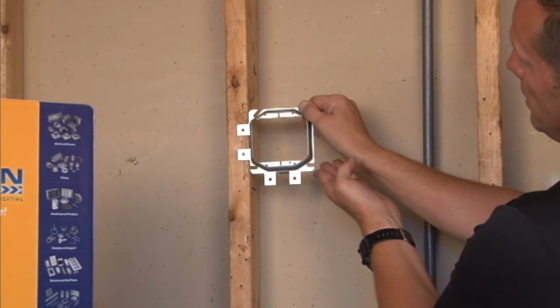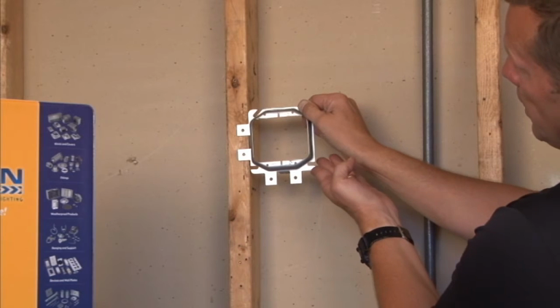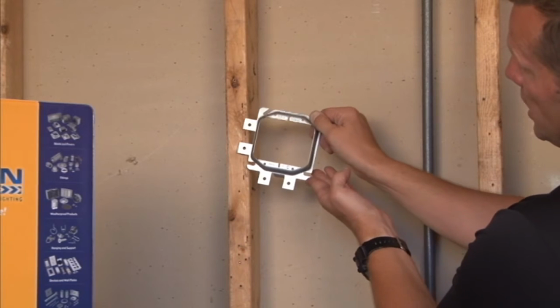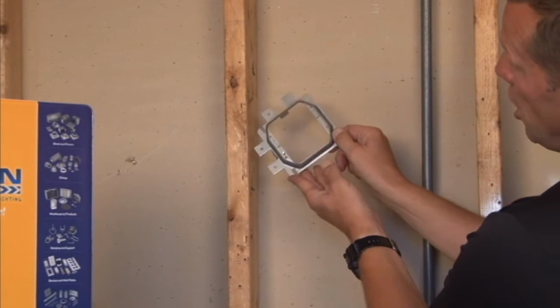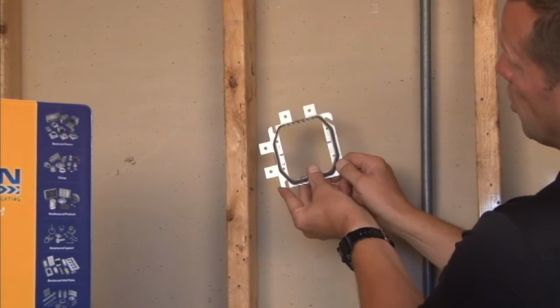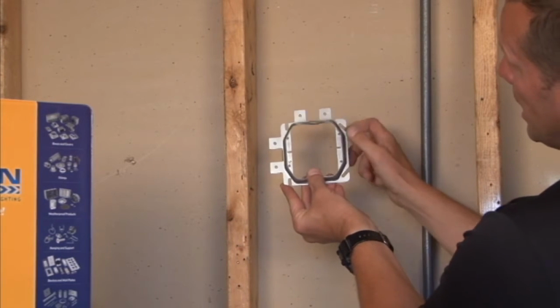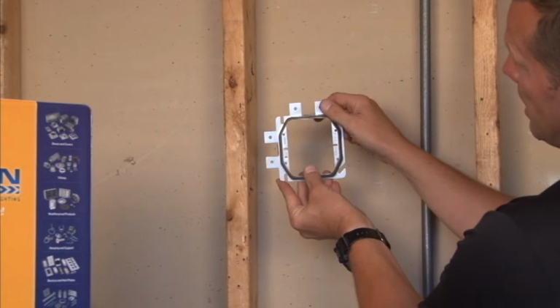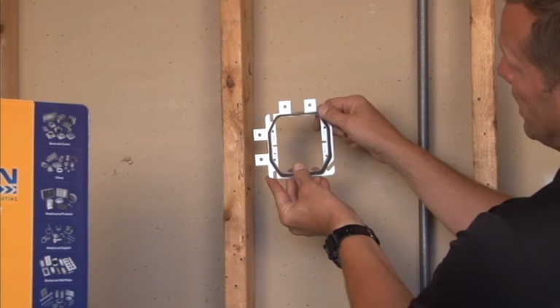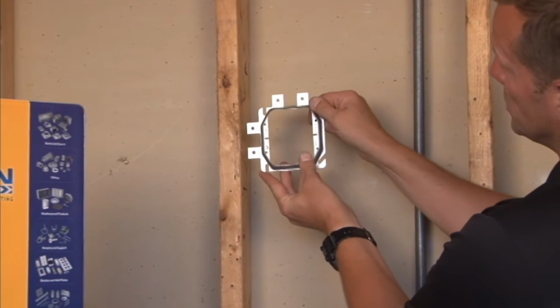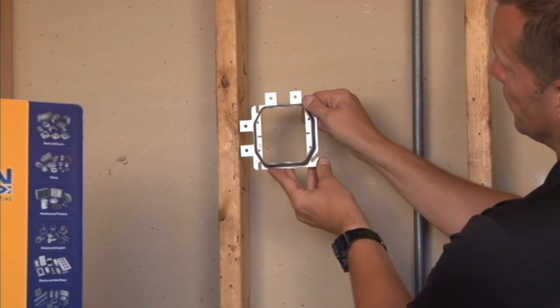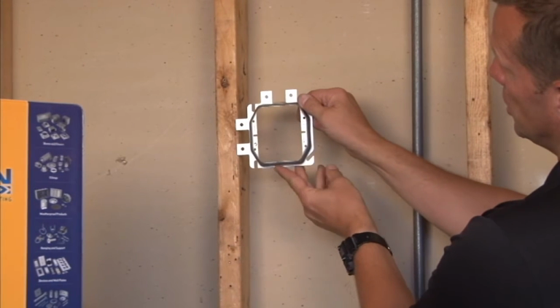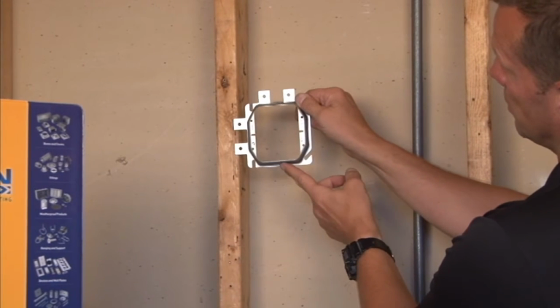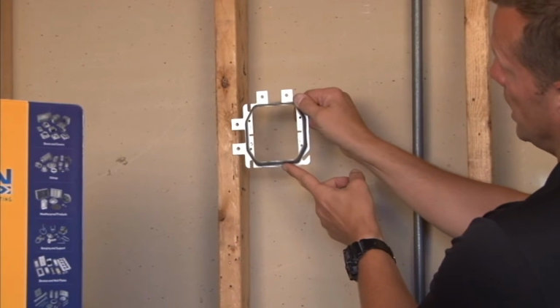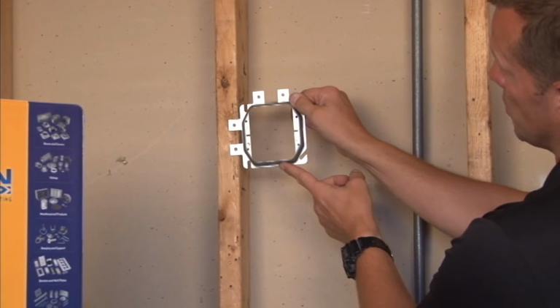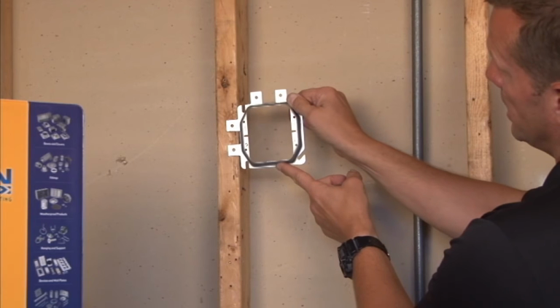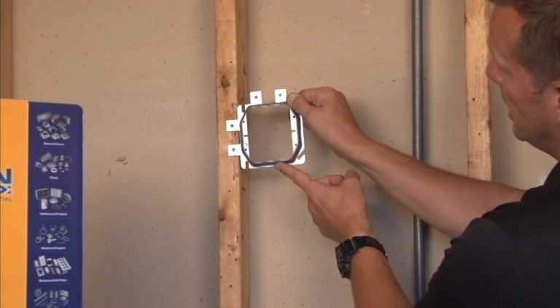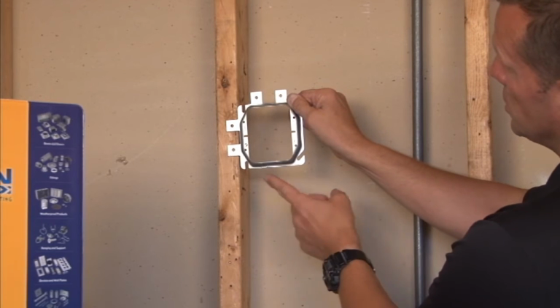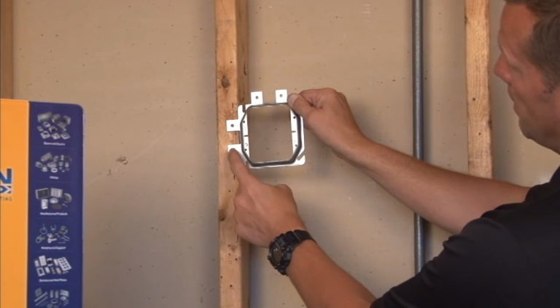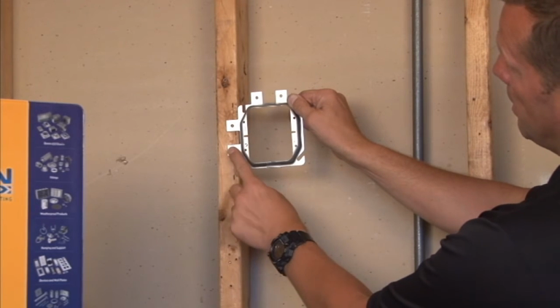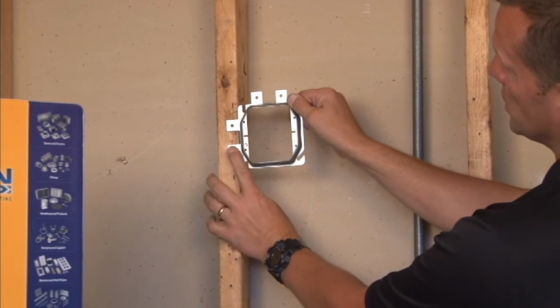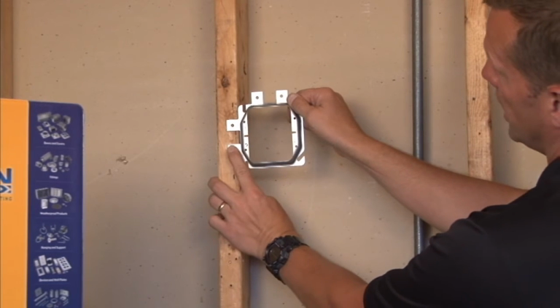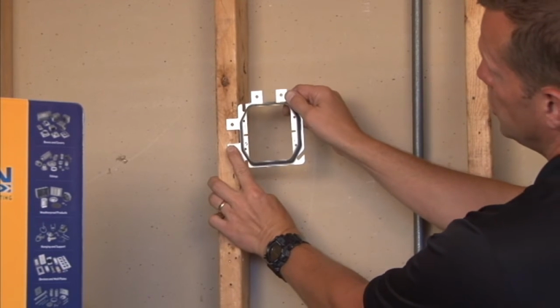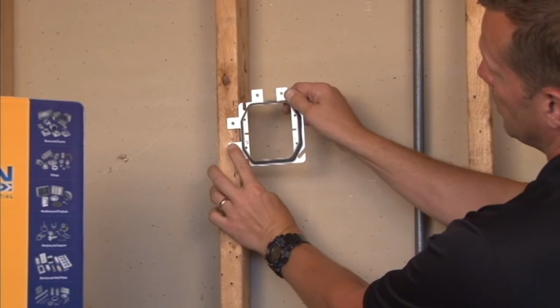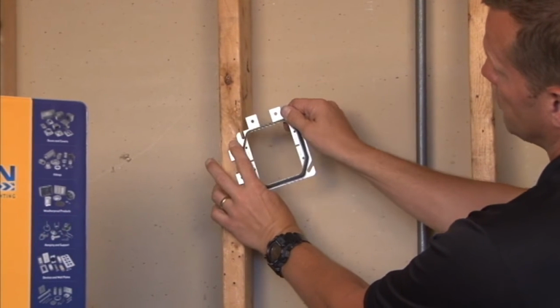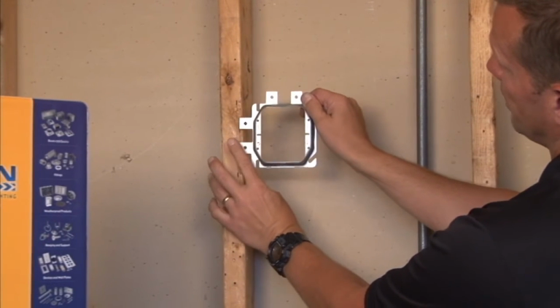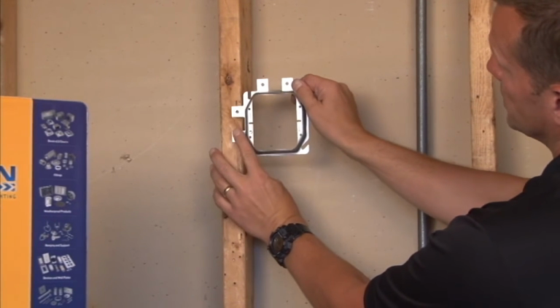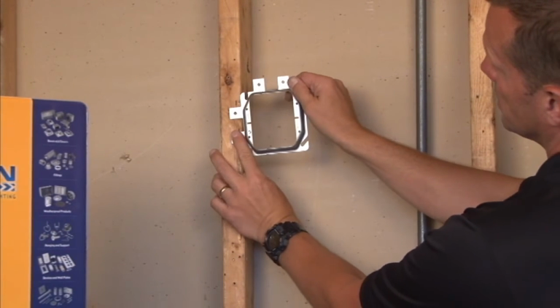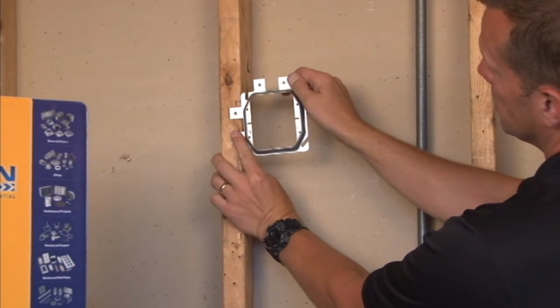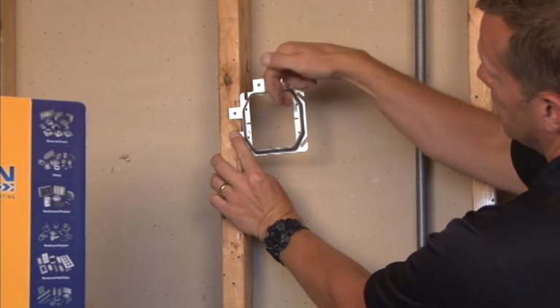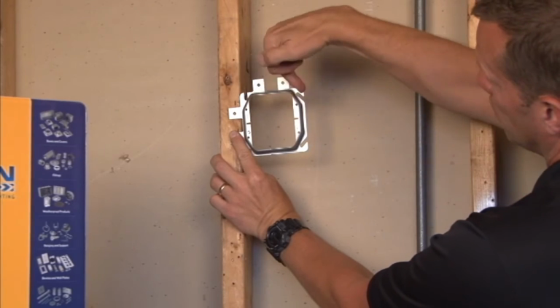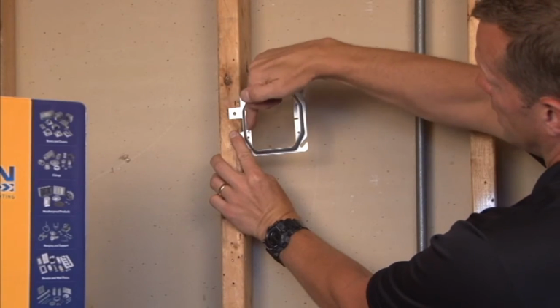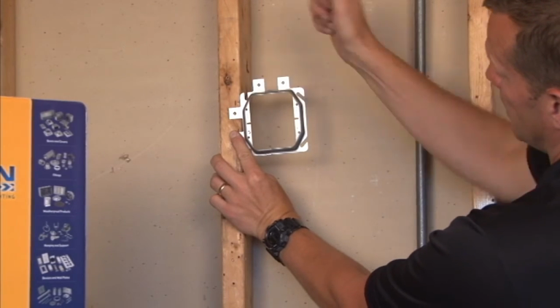If your application calls for horizontally mounted devices, you simply turn it and rotate it to the right and do the same. By mounting it this way, you now can have two devices that are horizontally mounted.